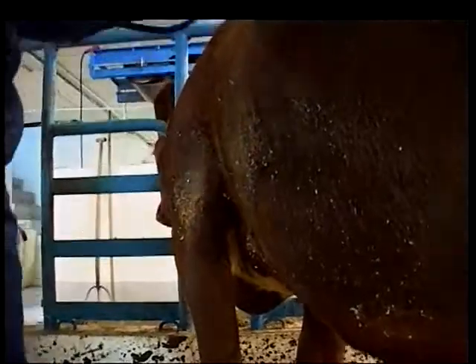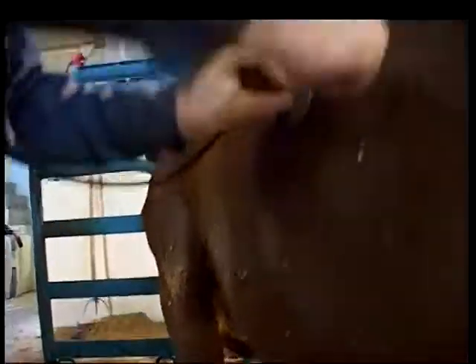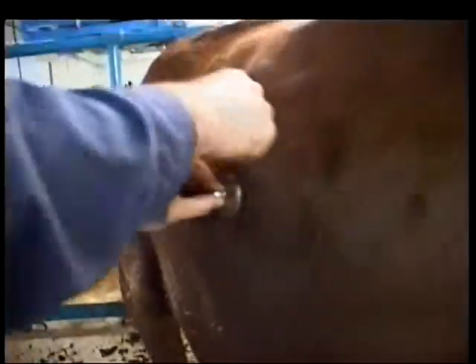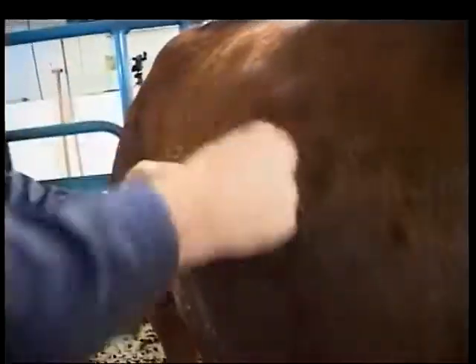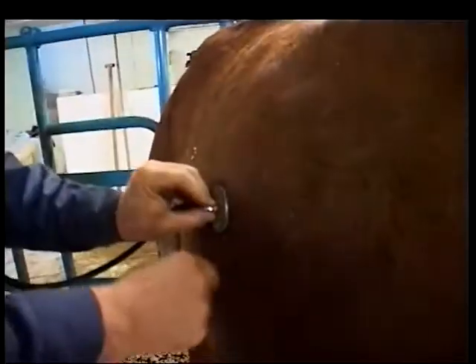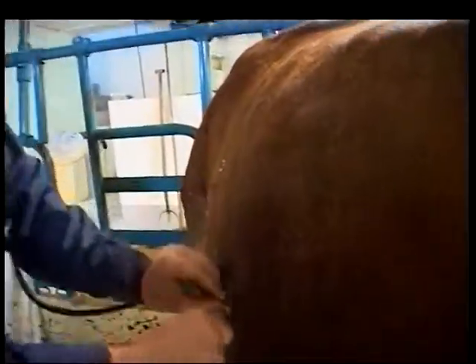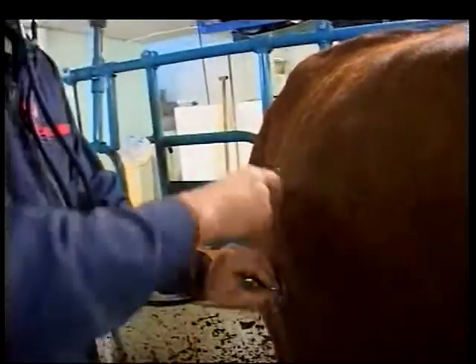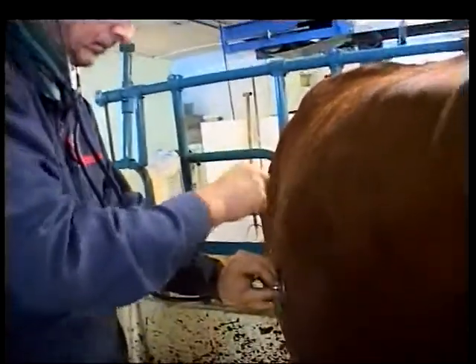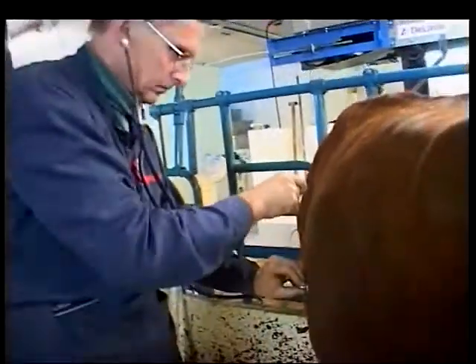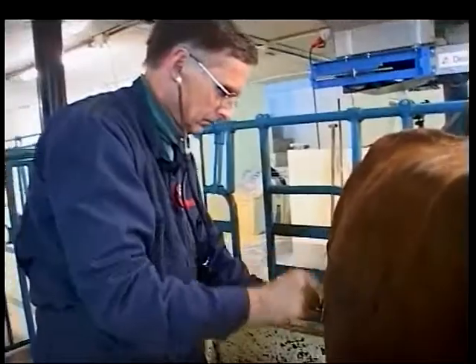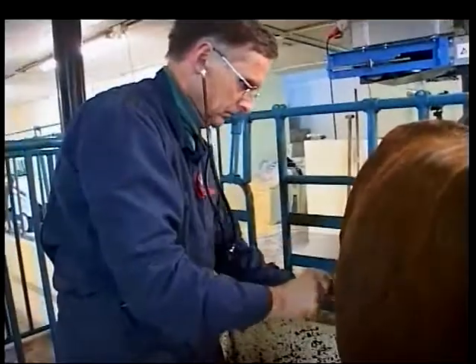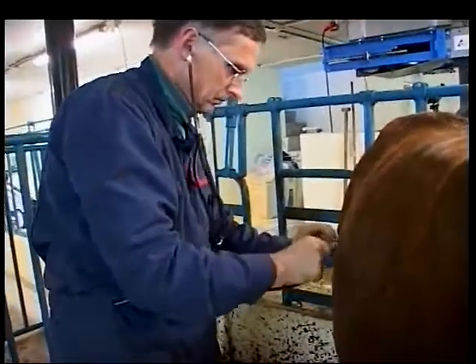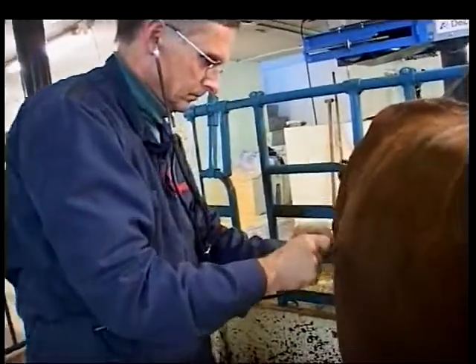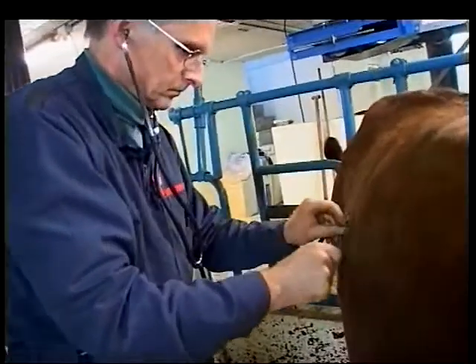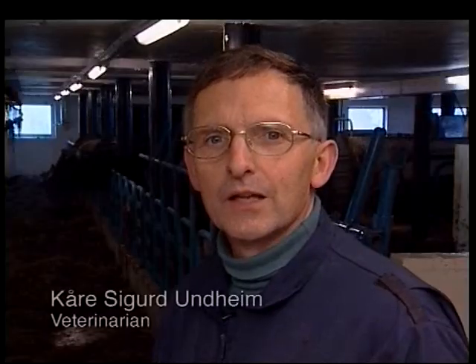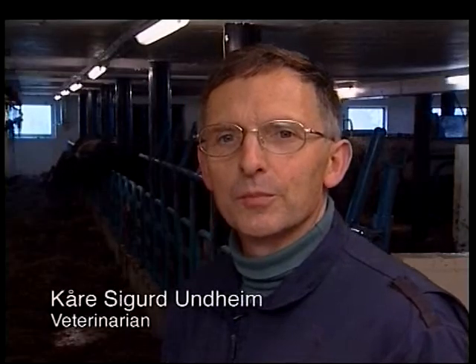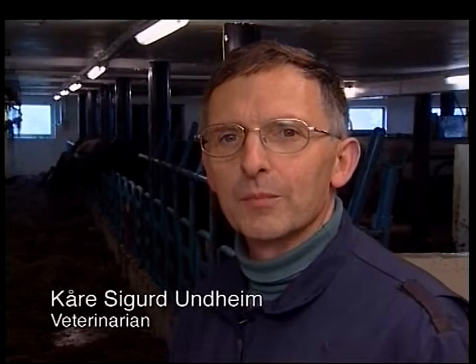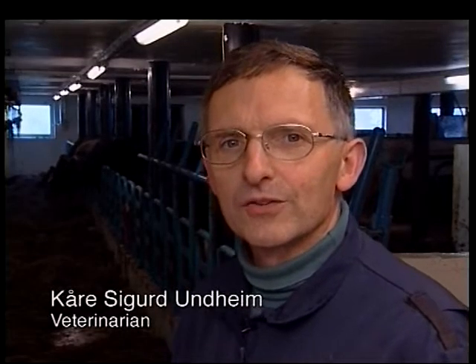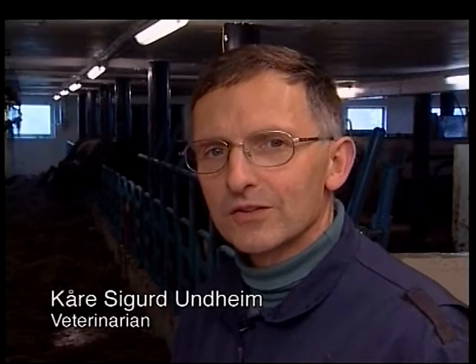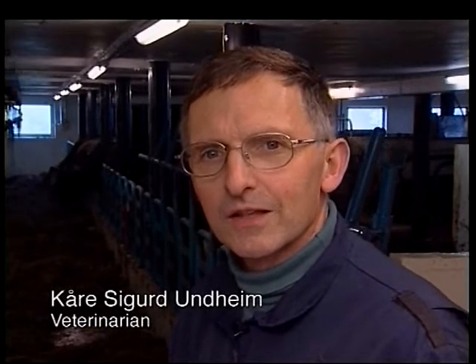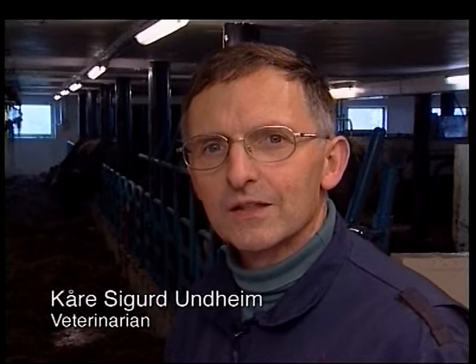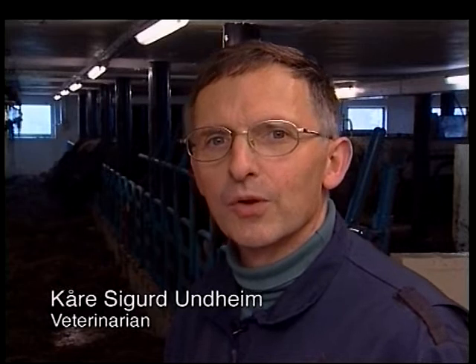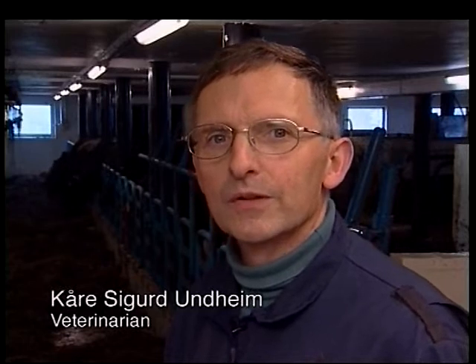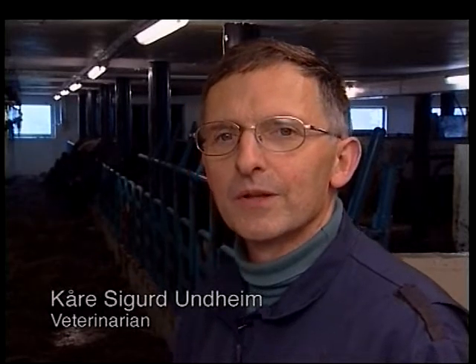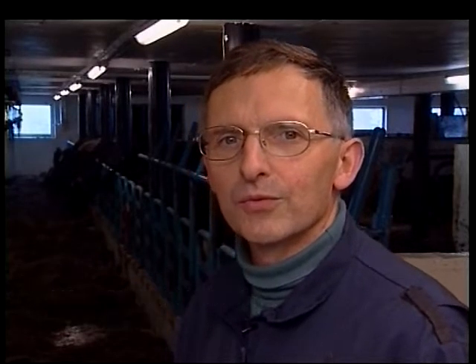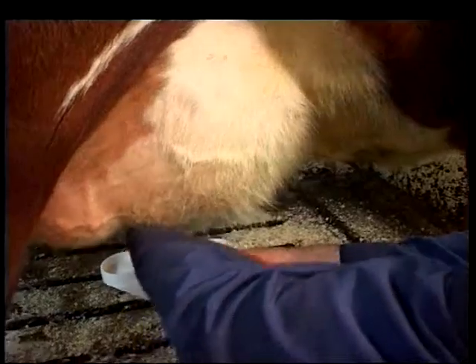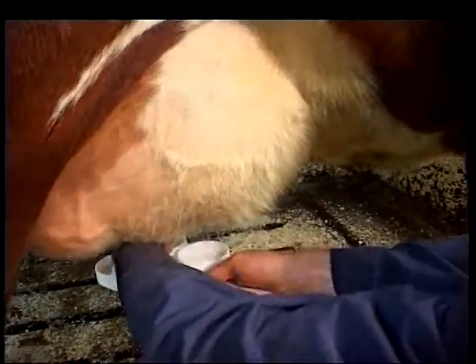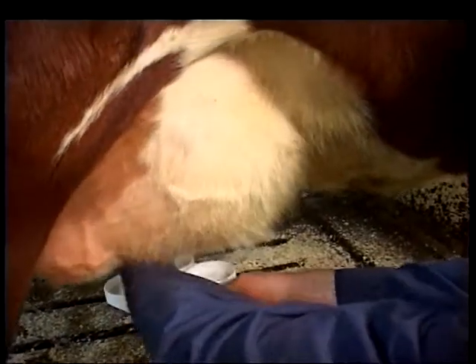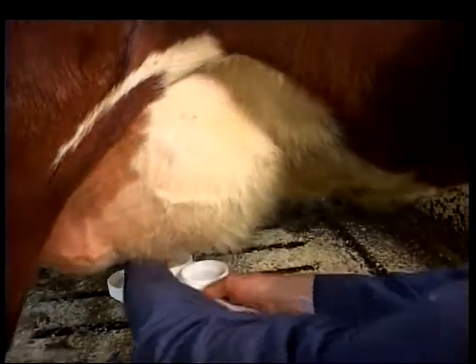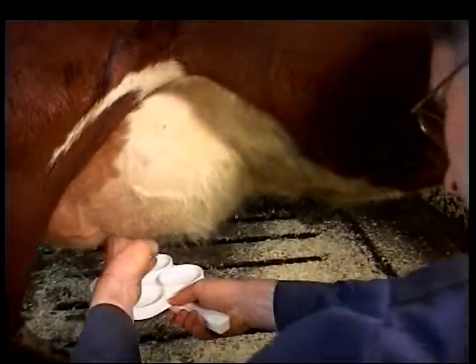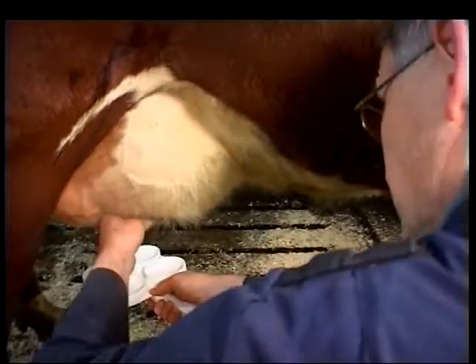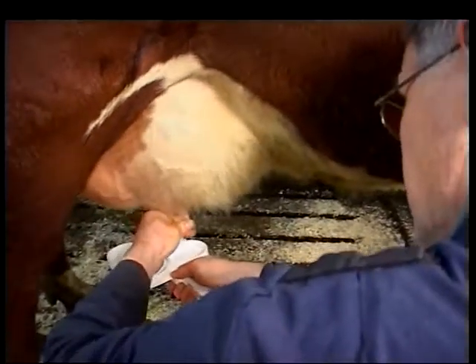Farmers tell me DeLaval teat dip is expensive, but I tell them it's all about protection. I believe in spending more money on prevention of problems rather than treating clinical cases in animals. That also fits my prevention rule on farms.